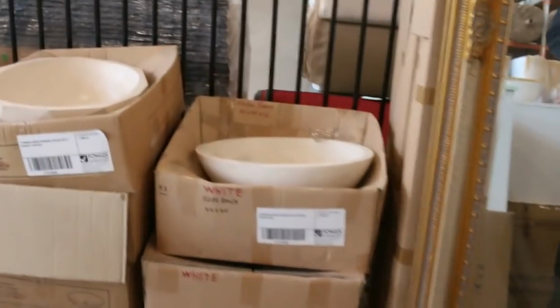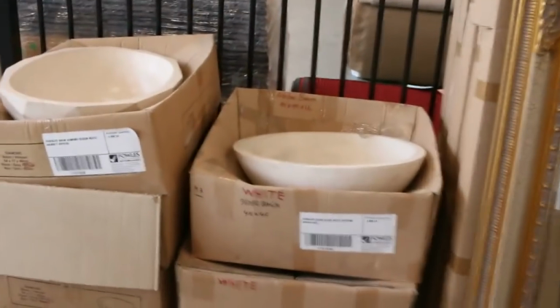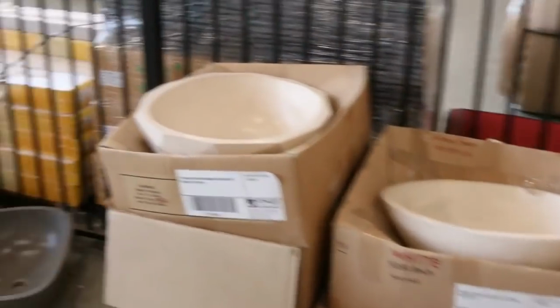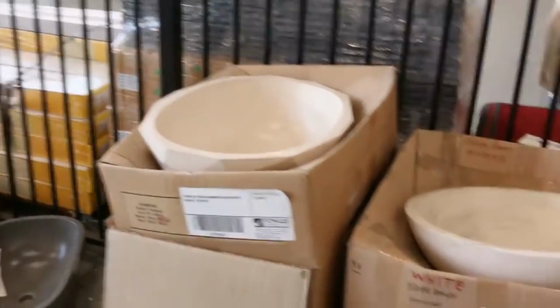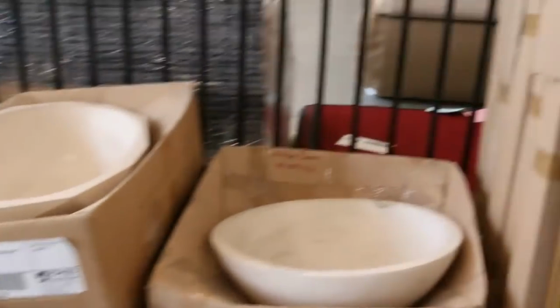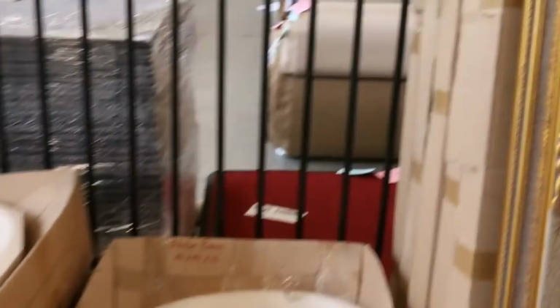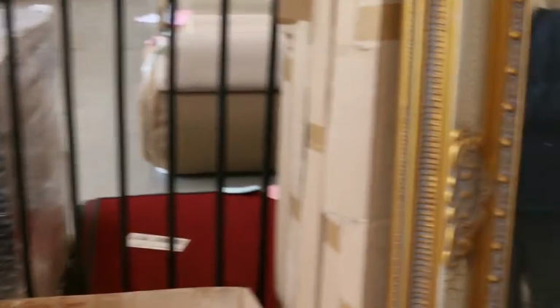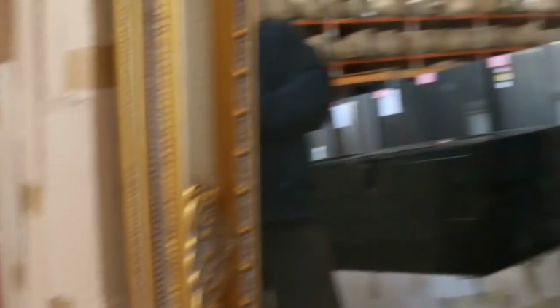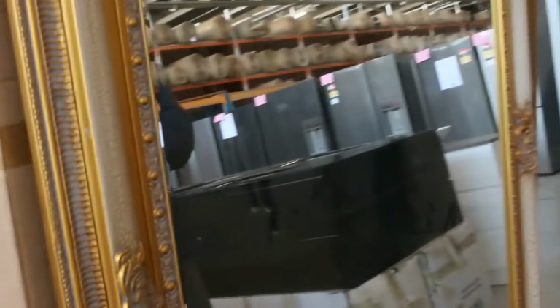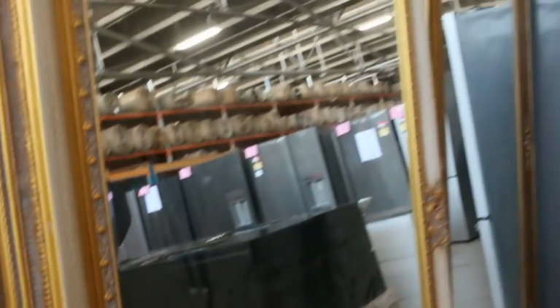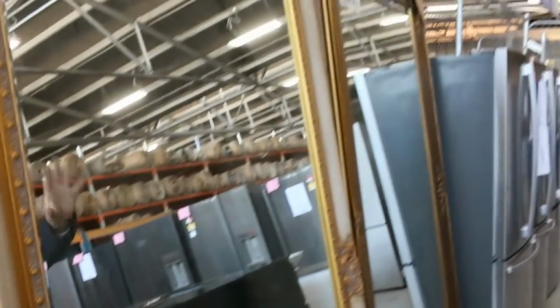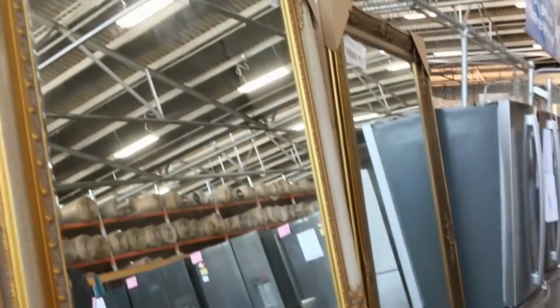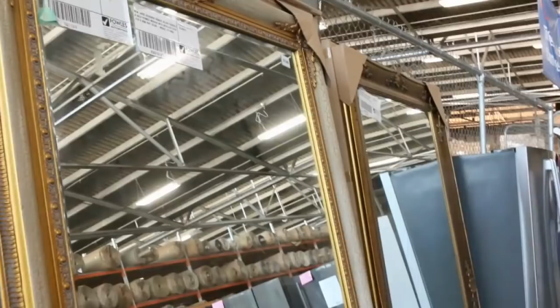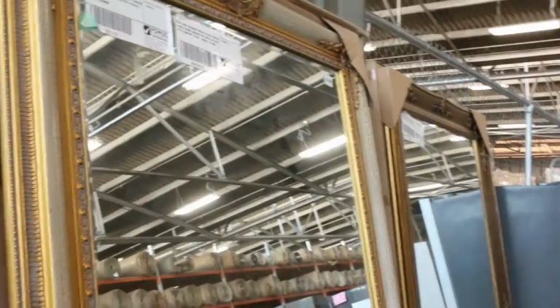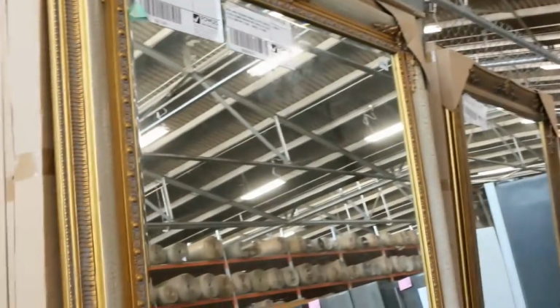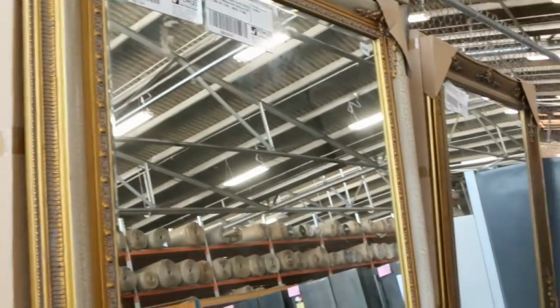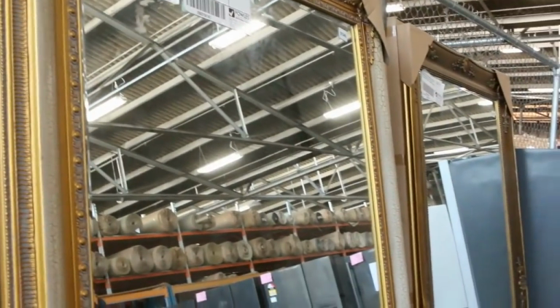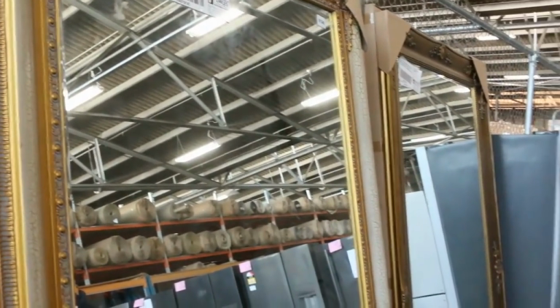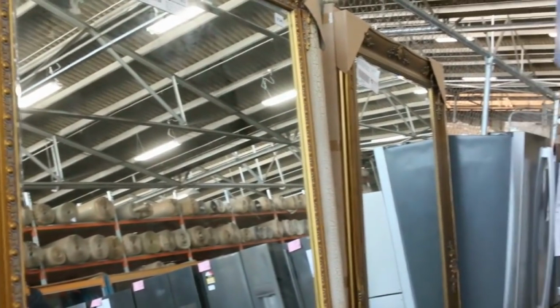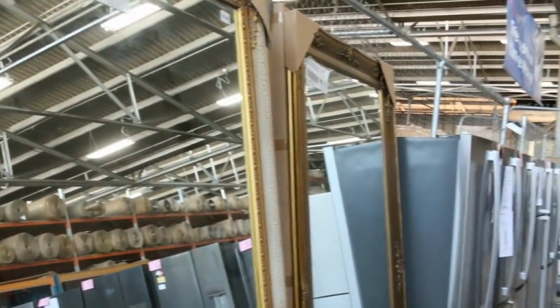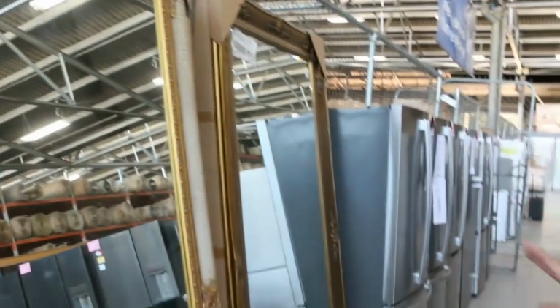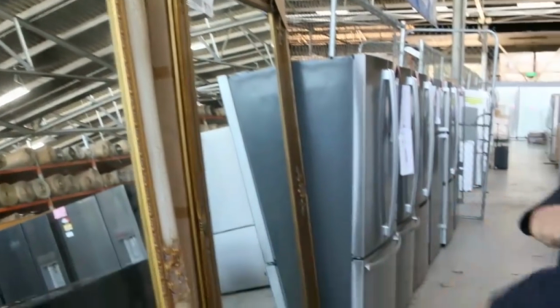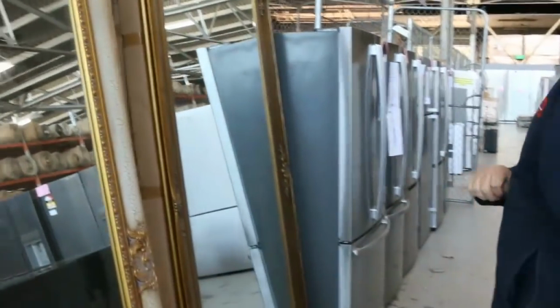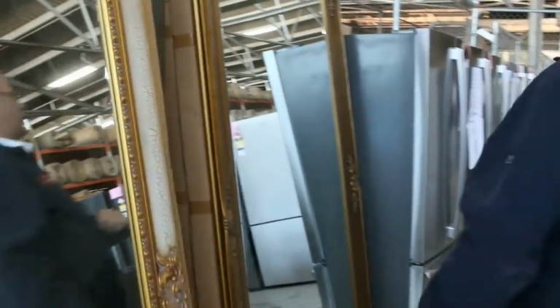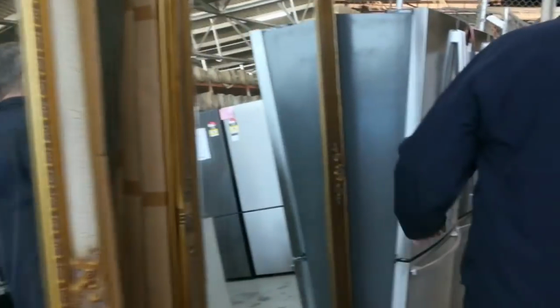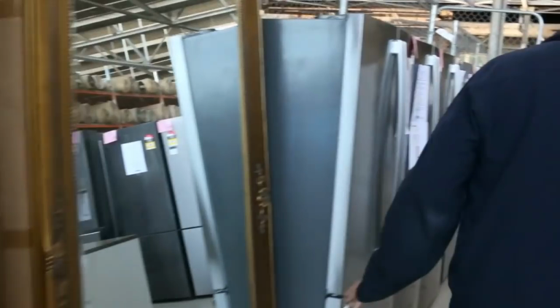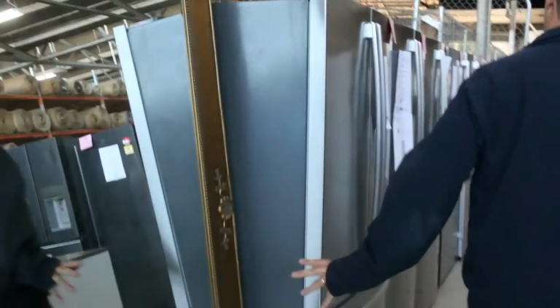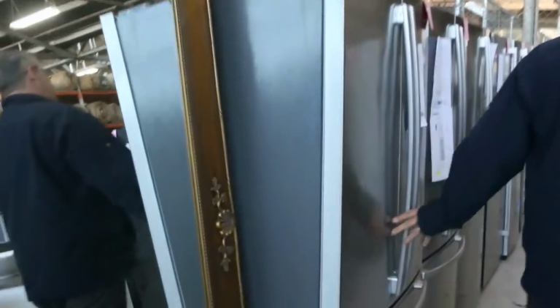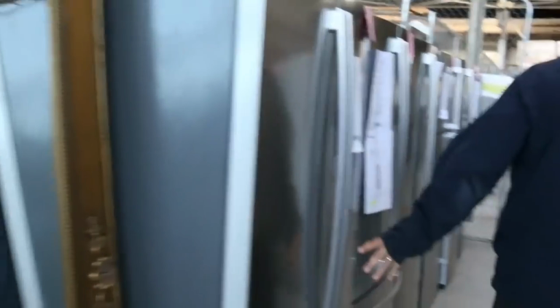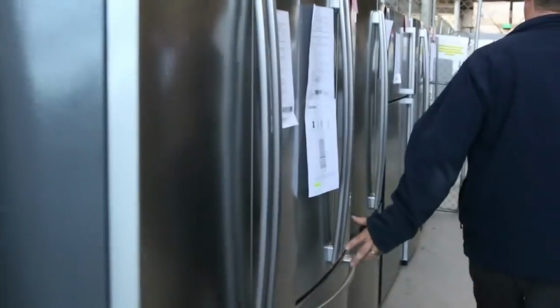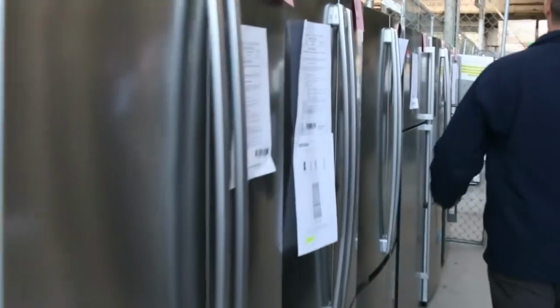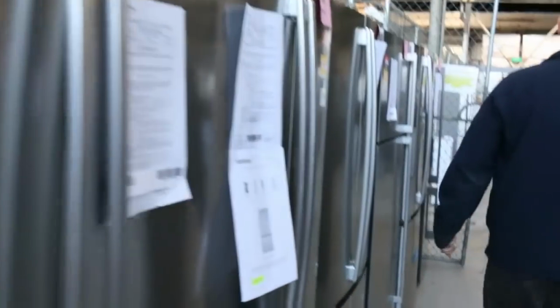Still got some mirrors — a huge amount of mirrors in at the moment. The smaller mirrors are available and the larger mirrors have been flying out the door. These can be worth thousands in the shops, so they've been going out at bargain prices. More fridges down through here as well.